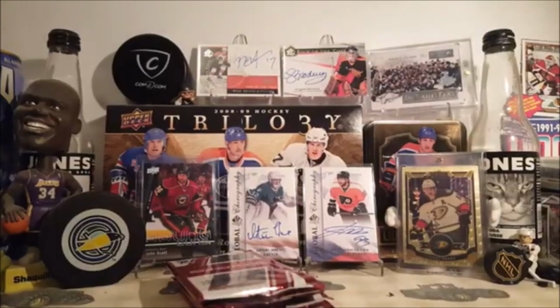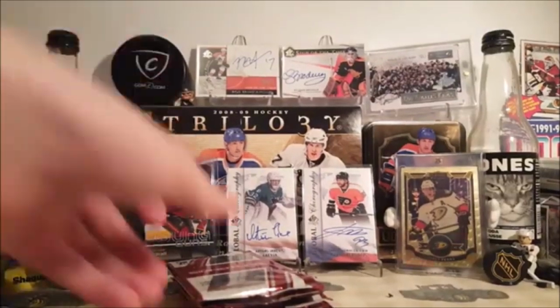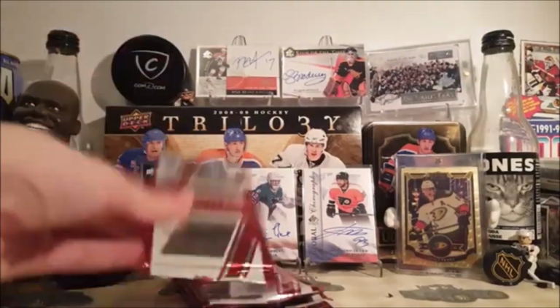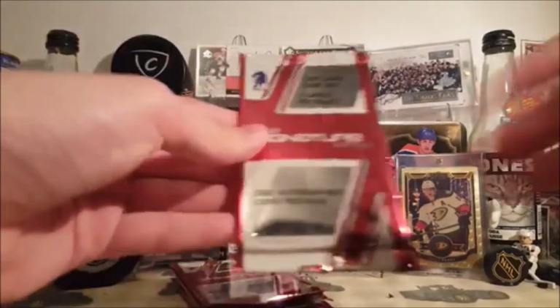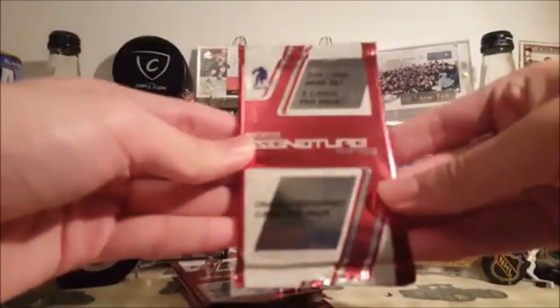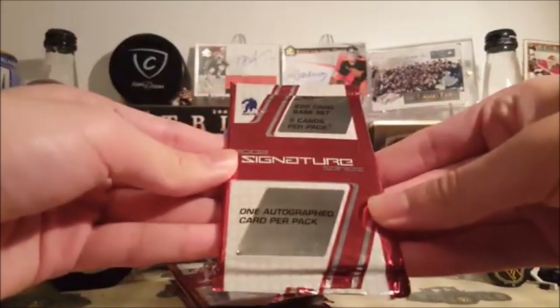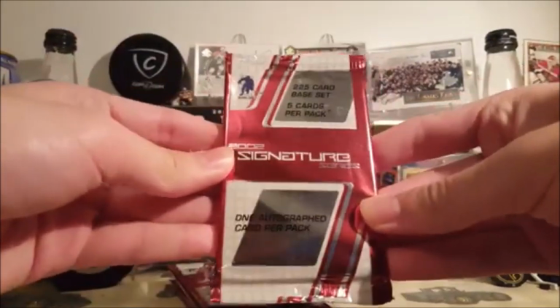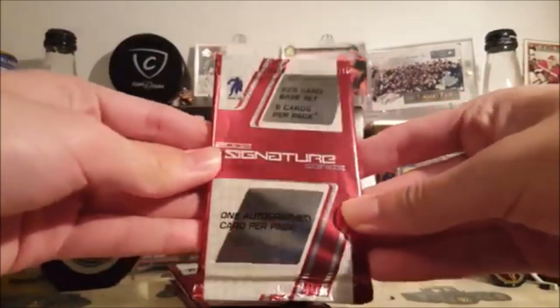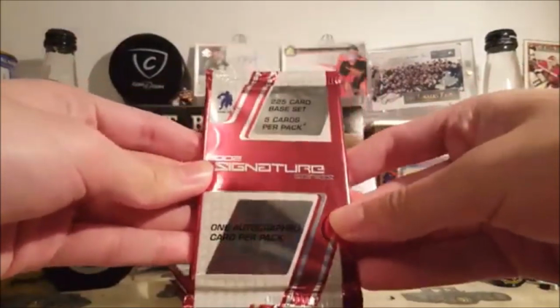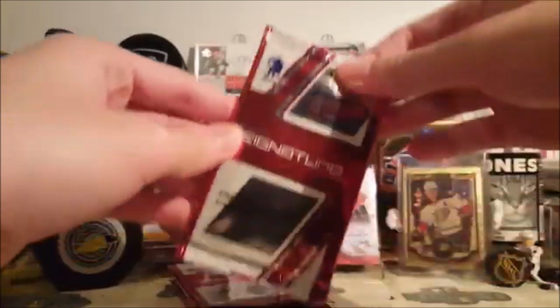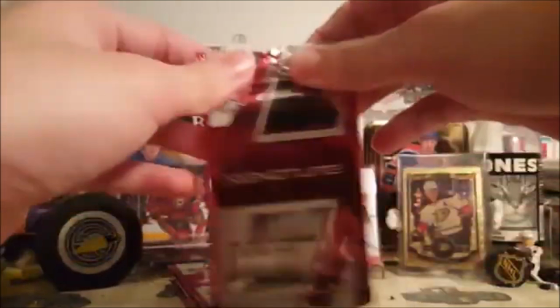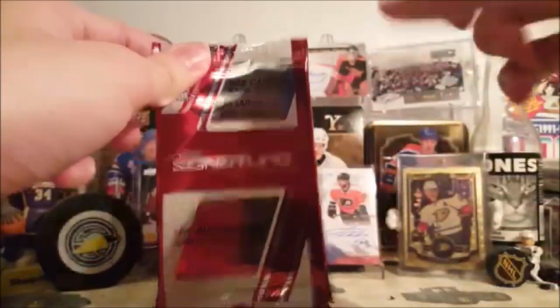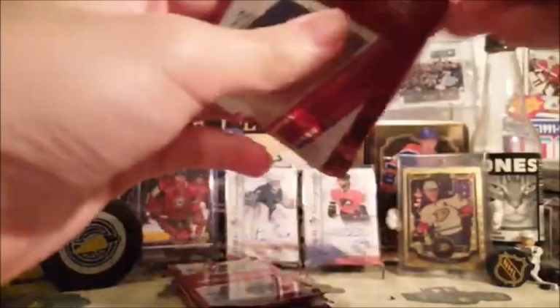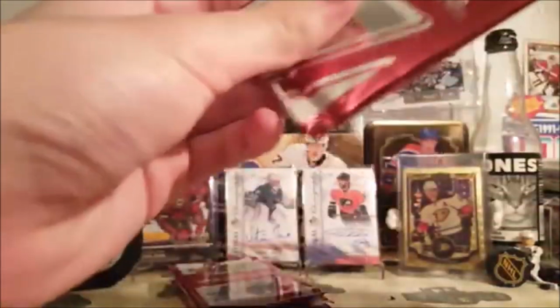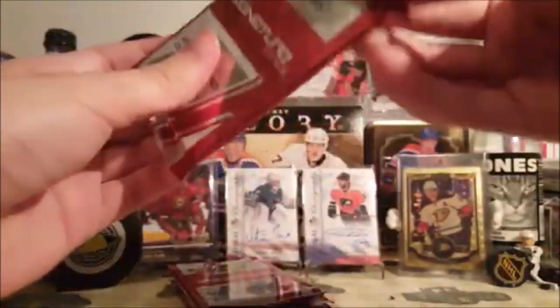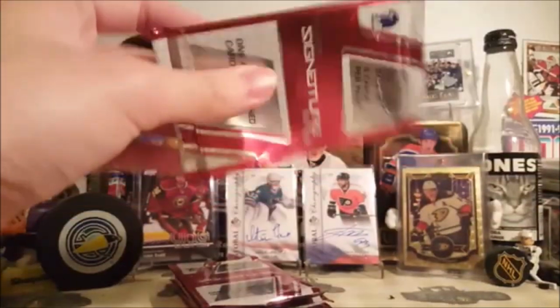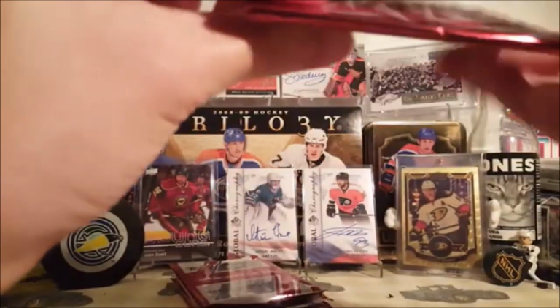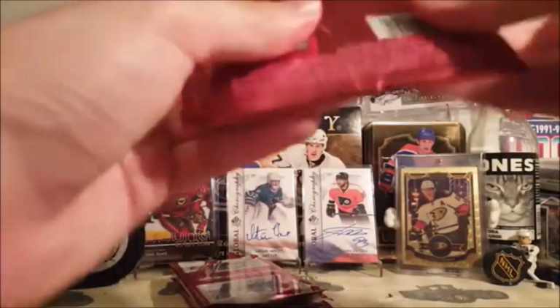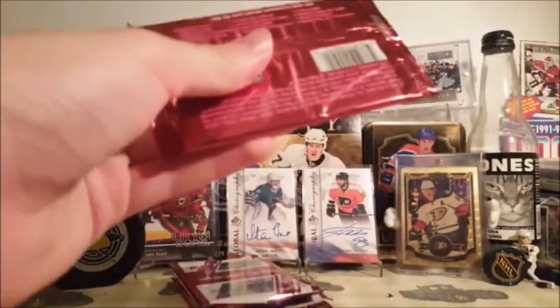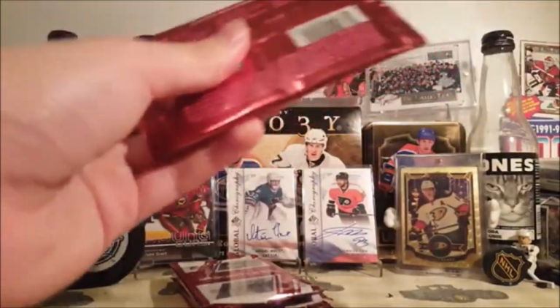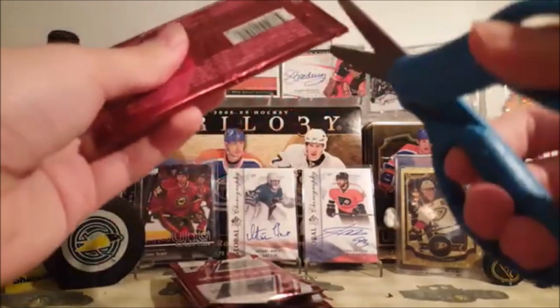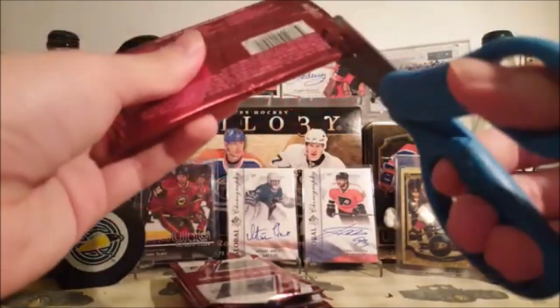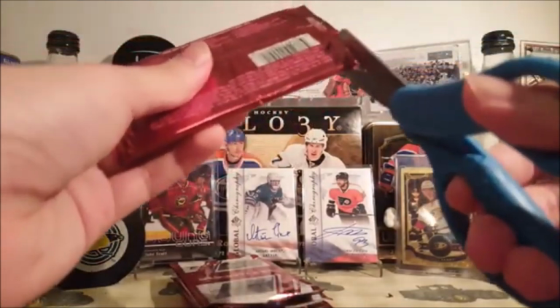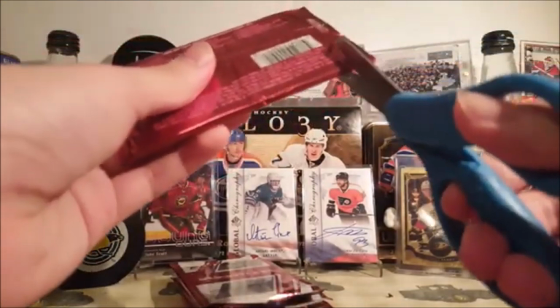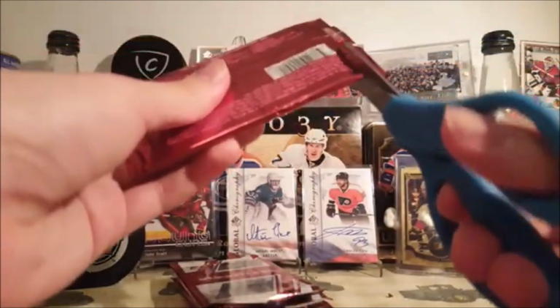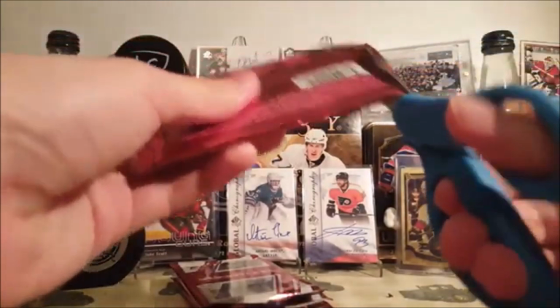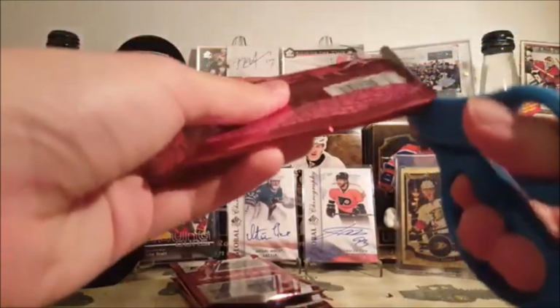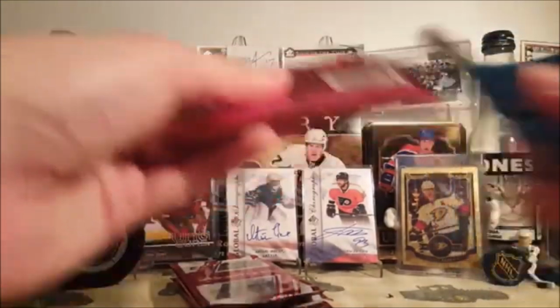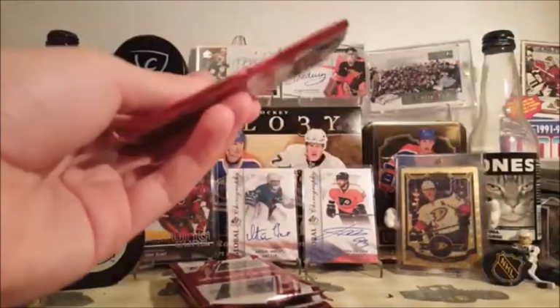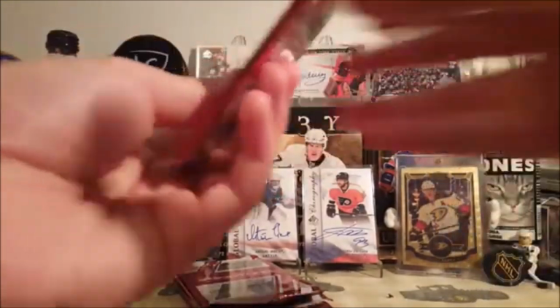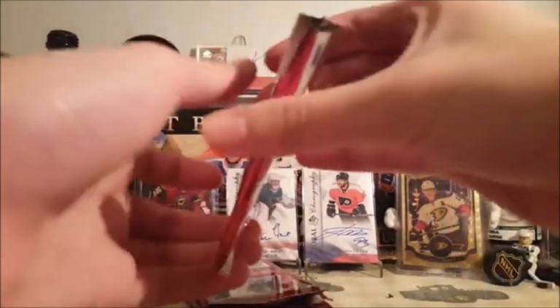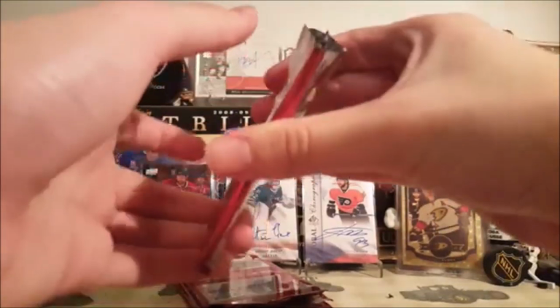Hey, it's Hunty4. I've got some packs of O2 Signature Series to open here. This isn't the only packs I have — I'll be adding other video that I recorded to the end of this before I open some packs.